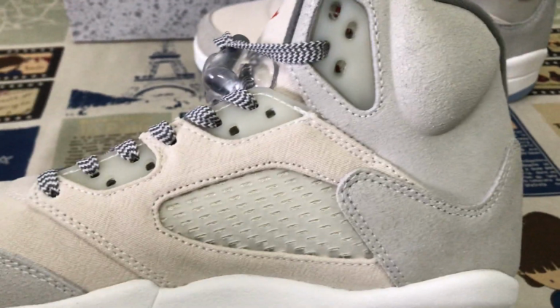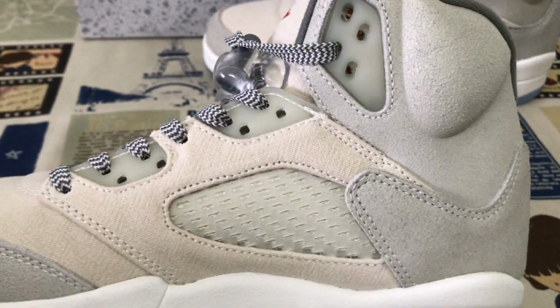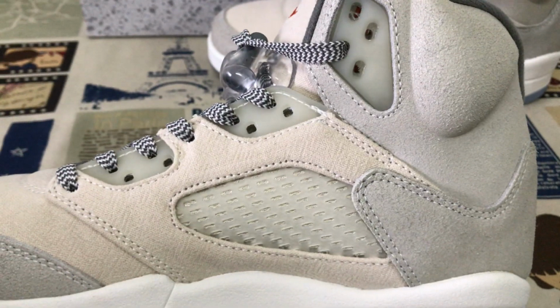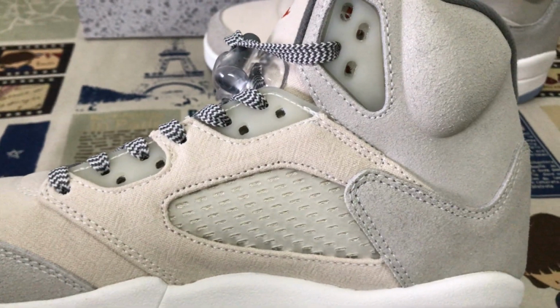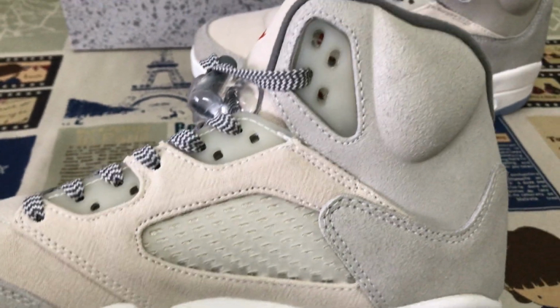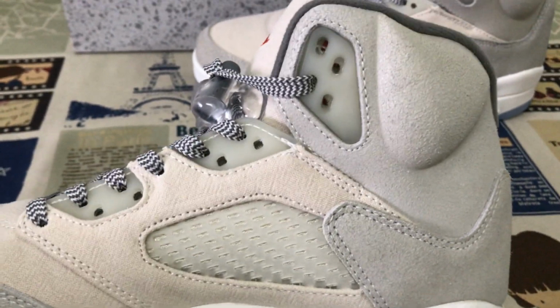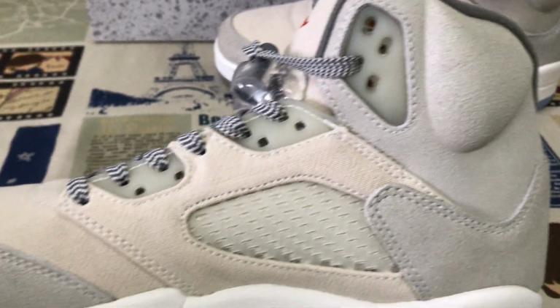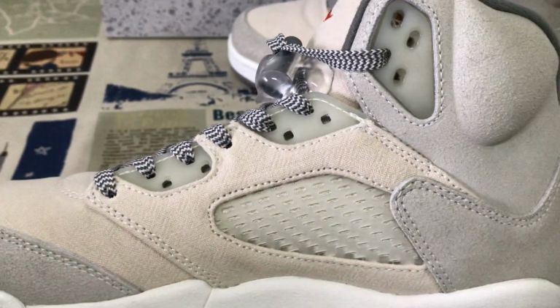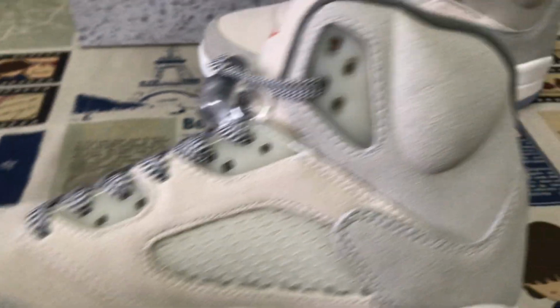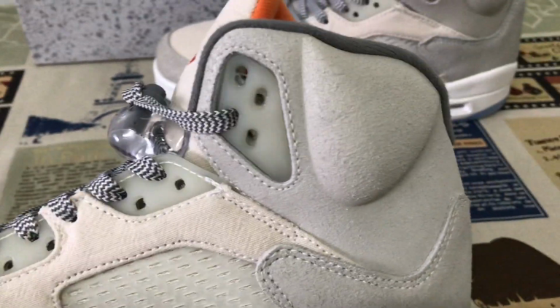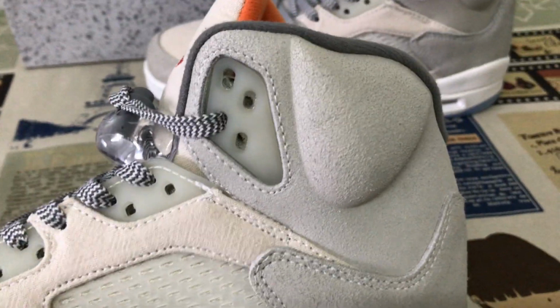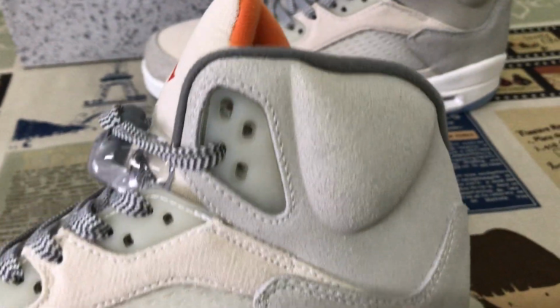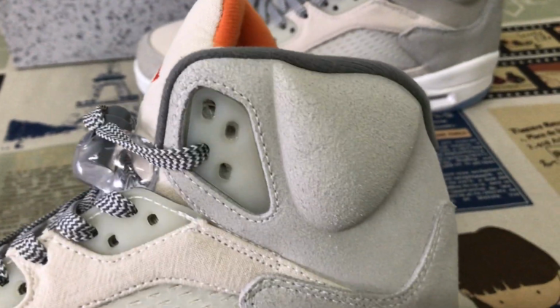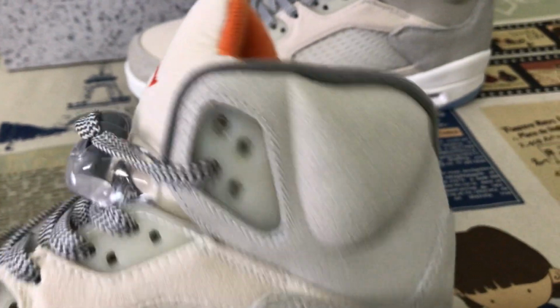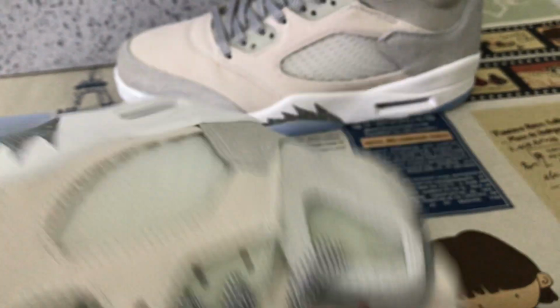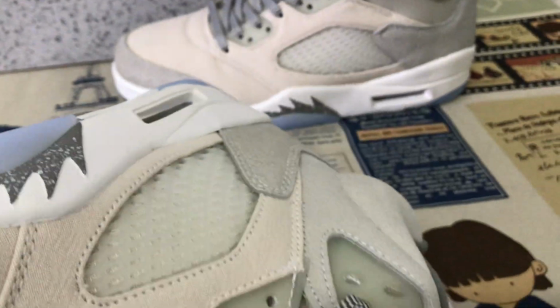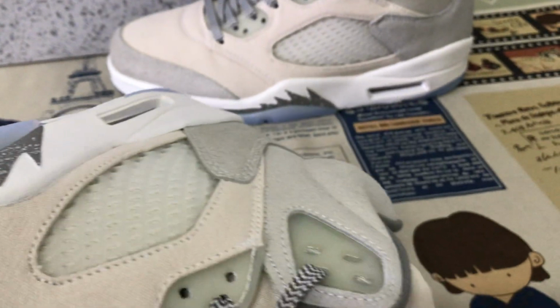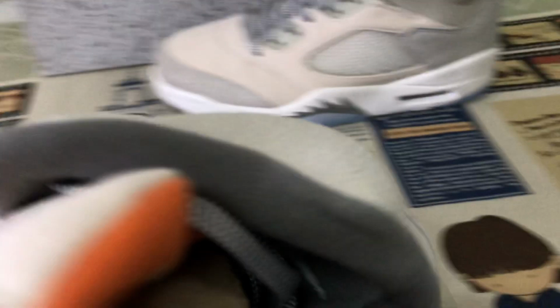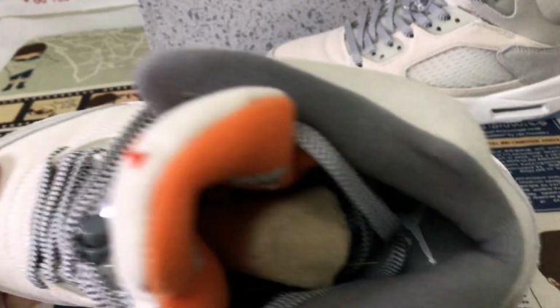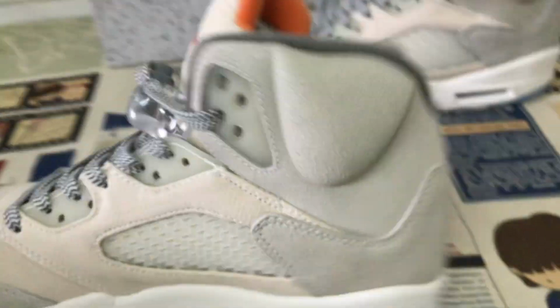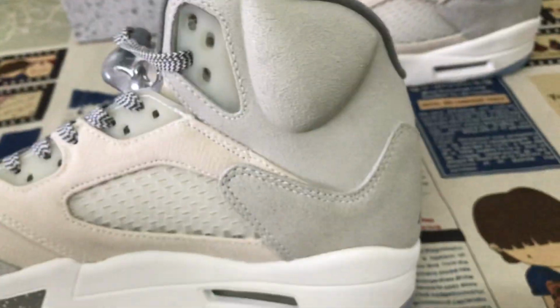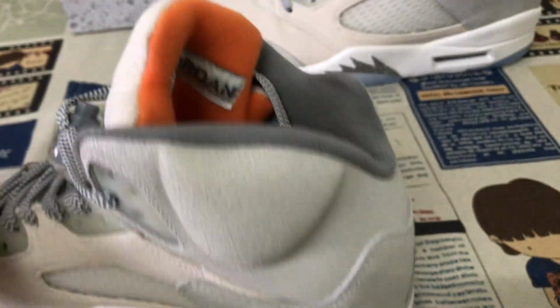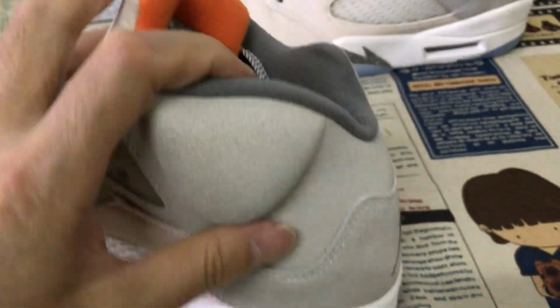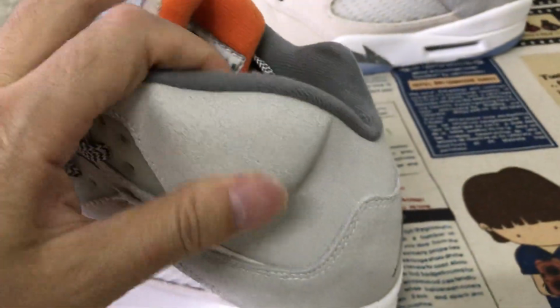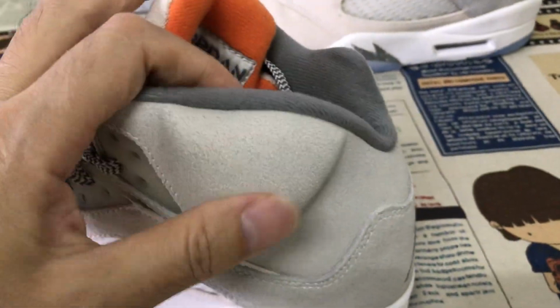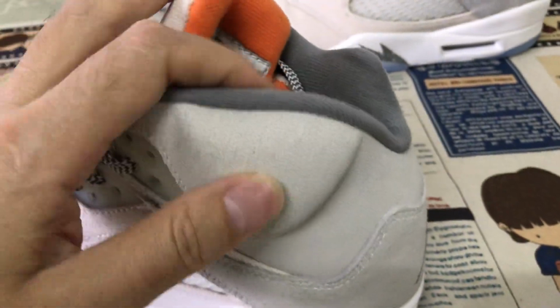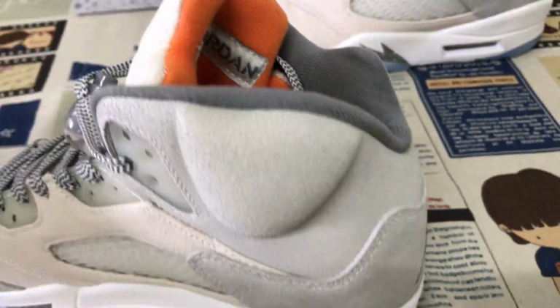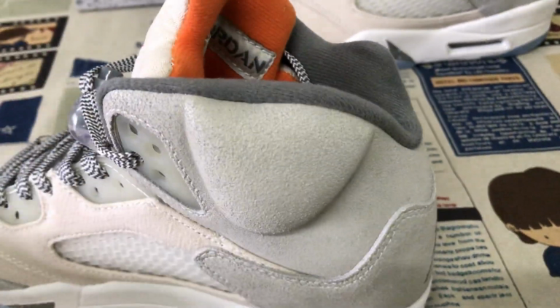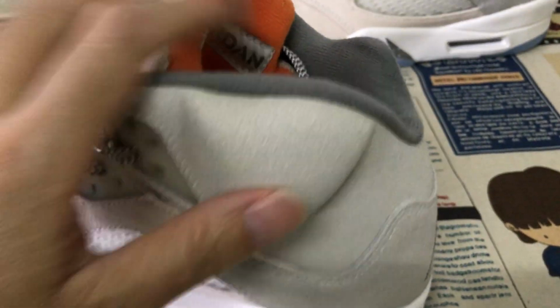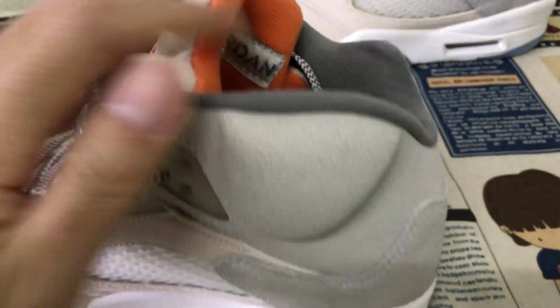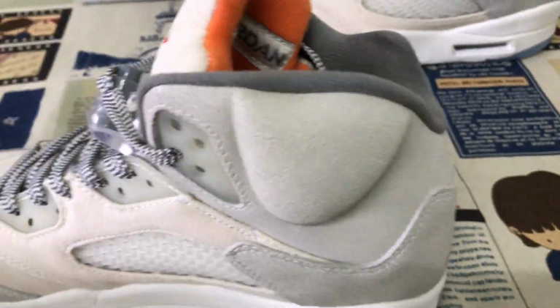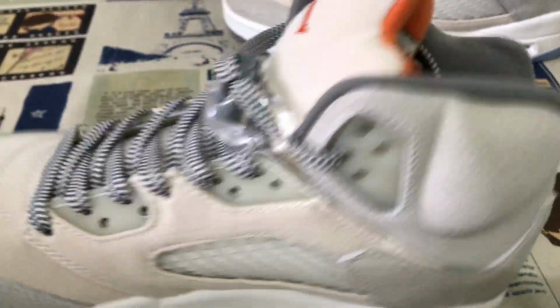Here's the inside view — there is an embossed design on the back.